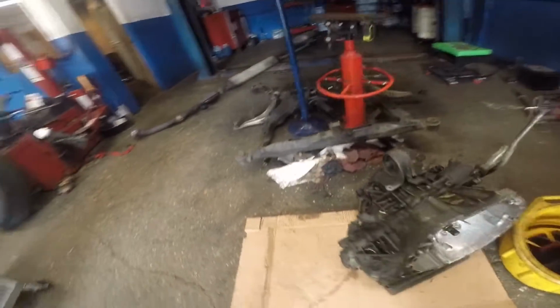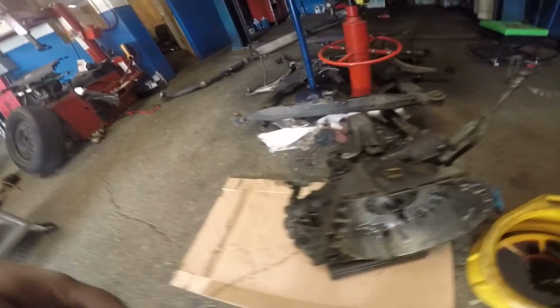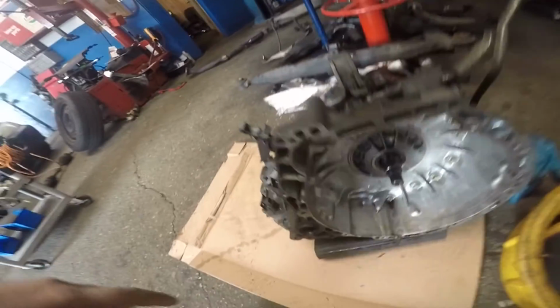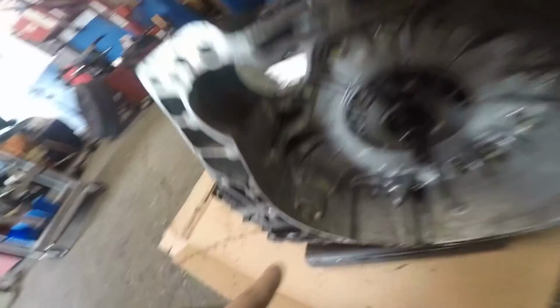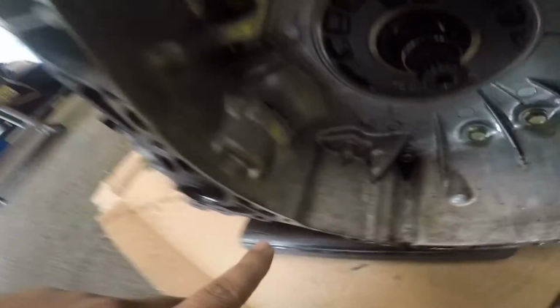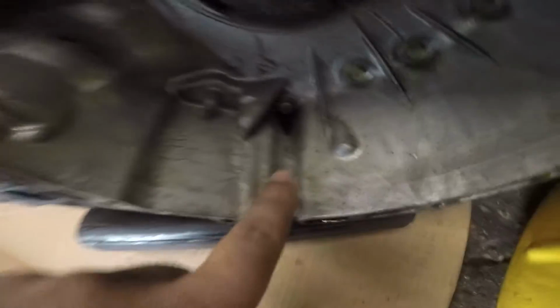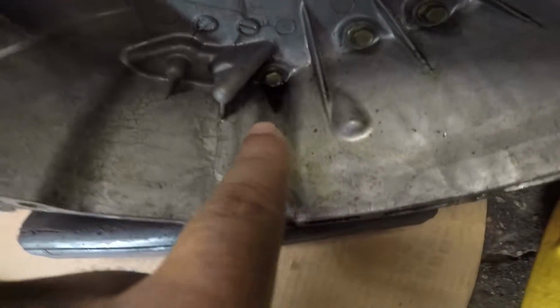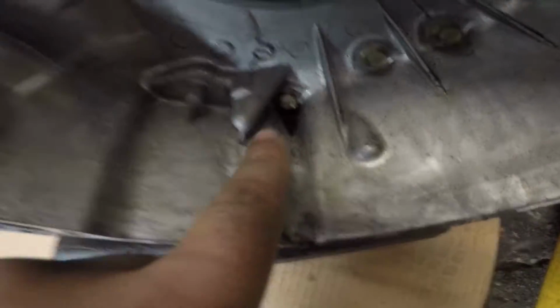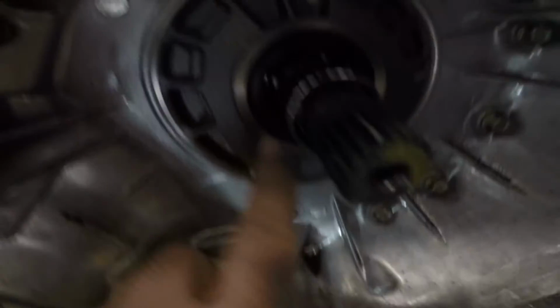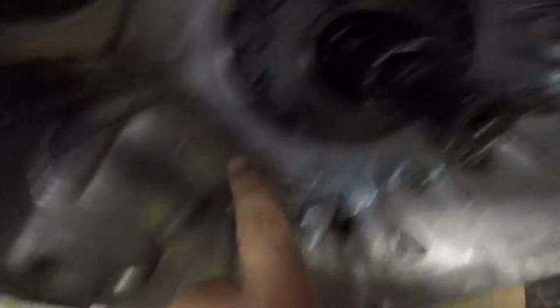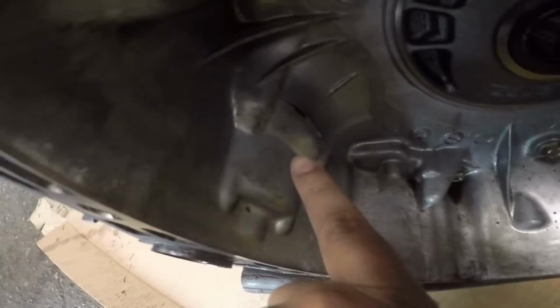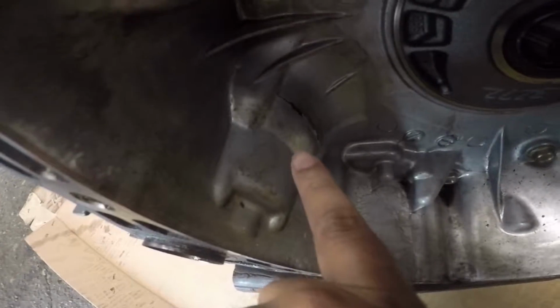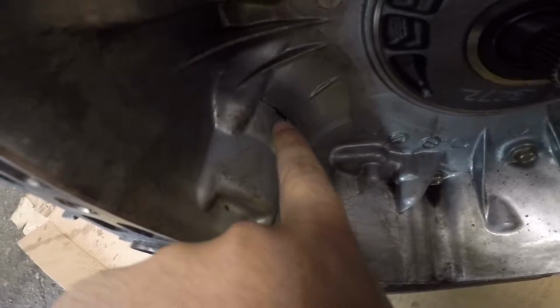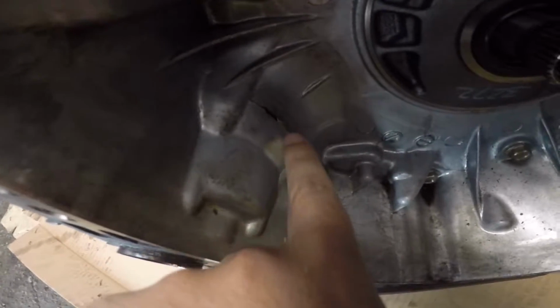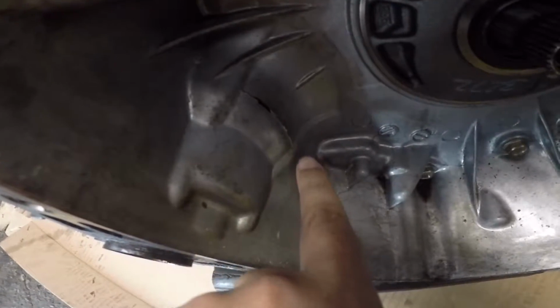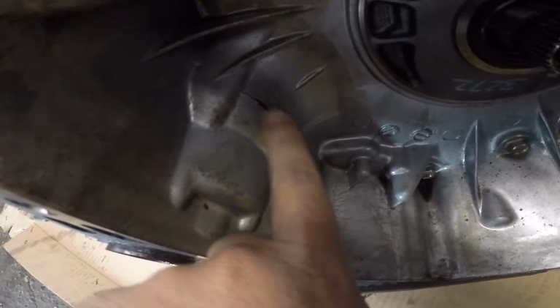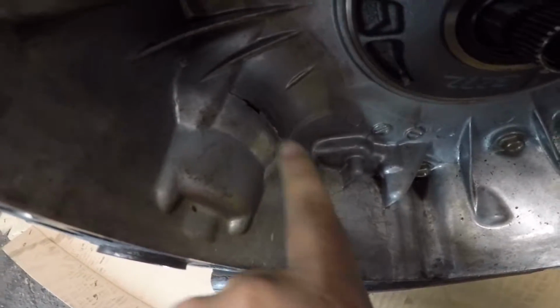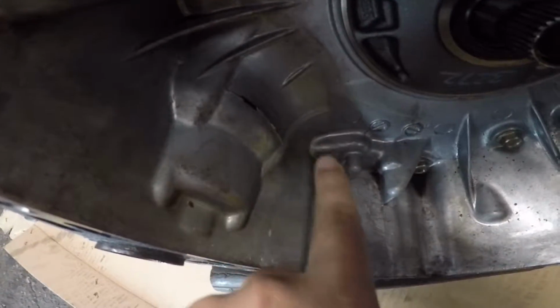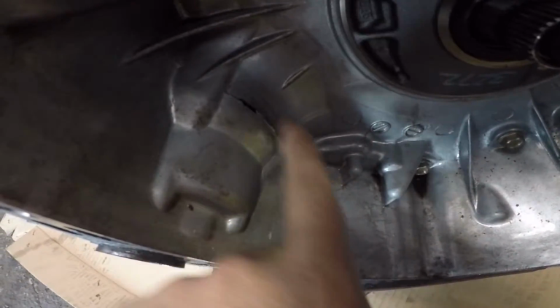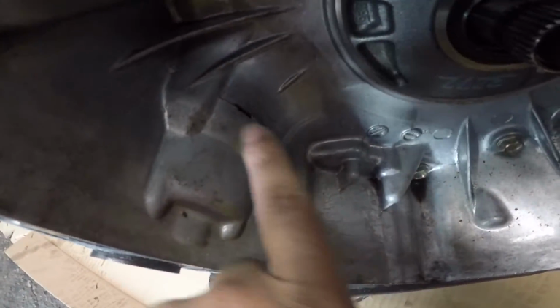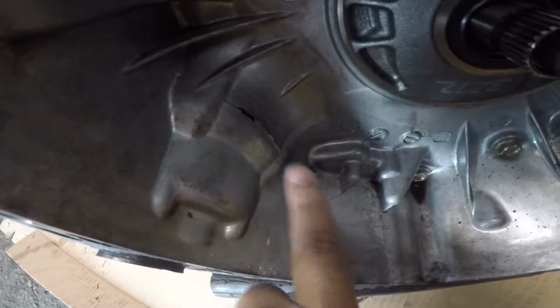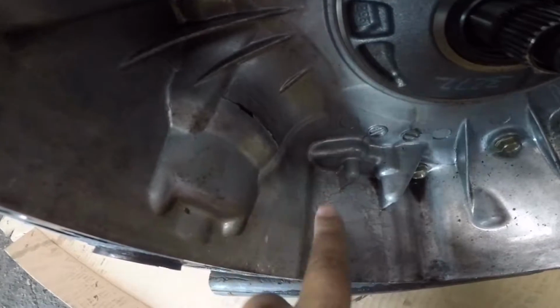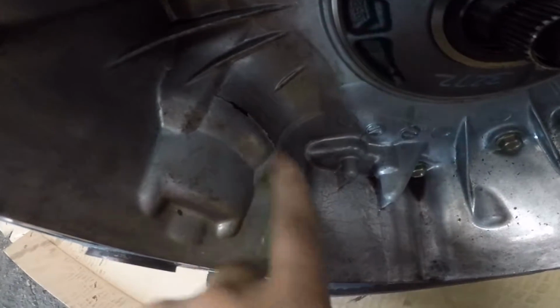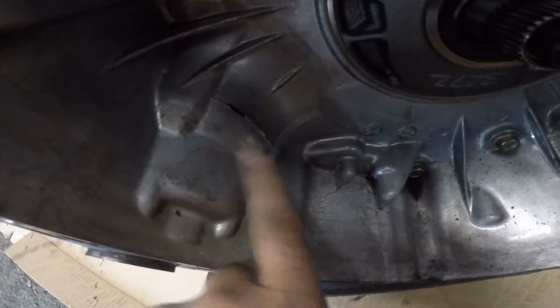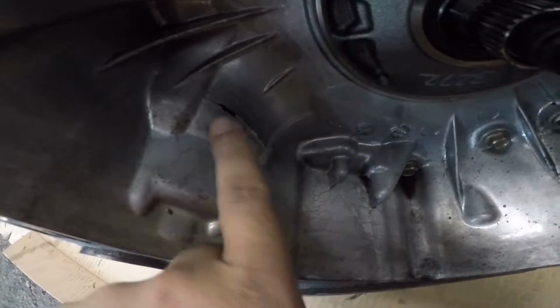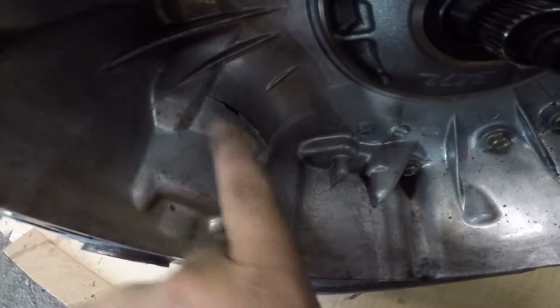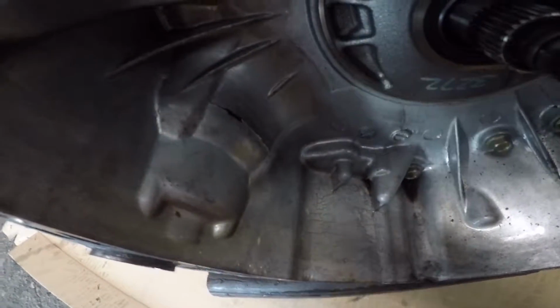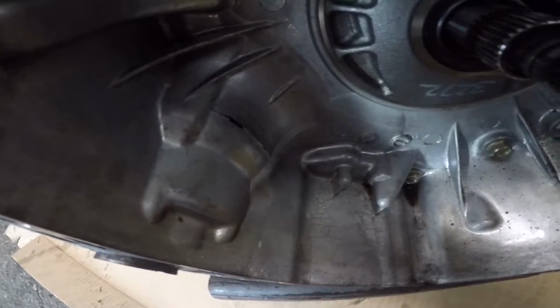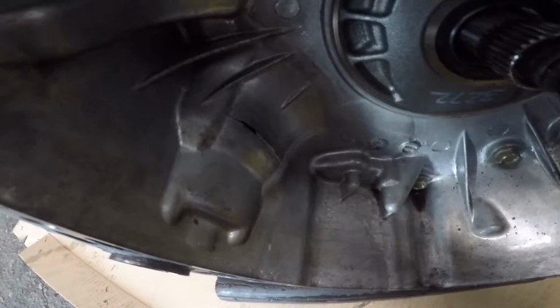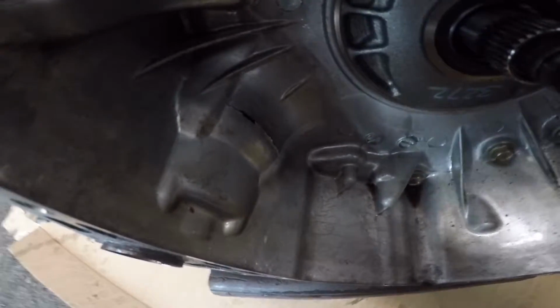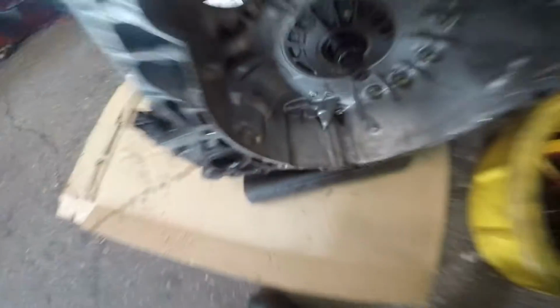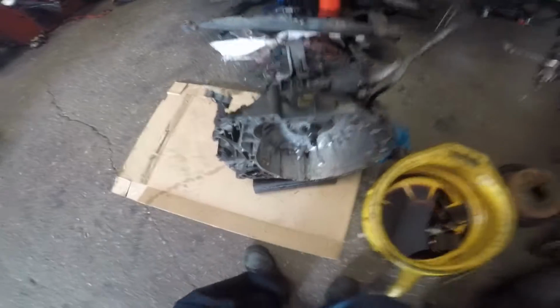This transmission wasn't leaking from the seal — this transmission is cracked. The mechanic is crying because this thing is not cheap, and the car has to sit here for a few days.